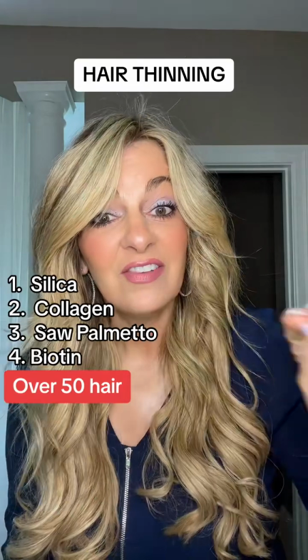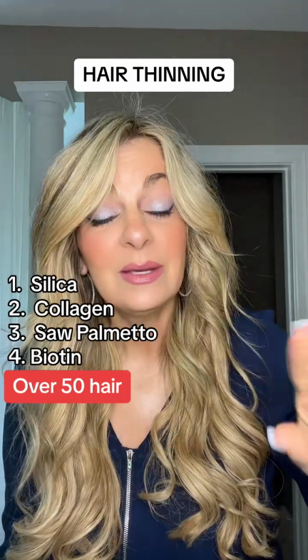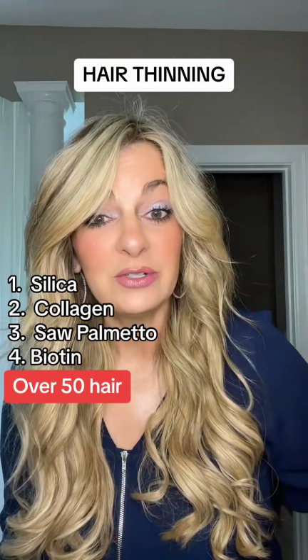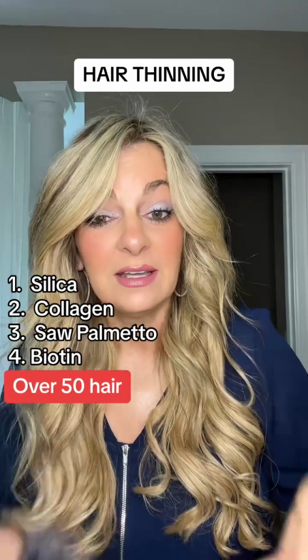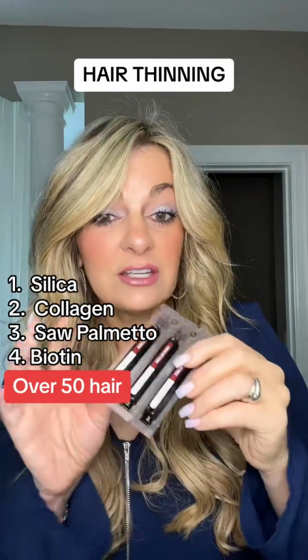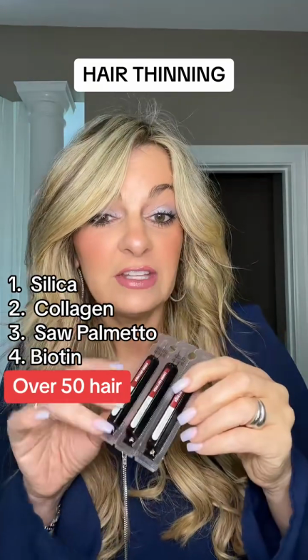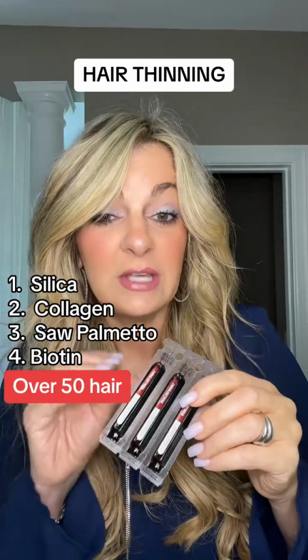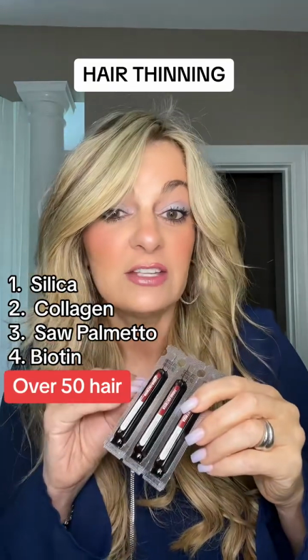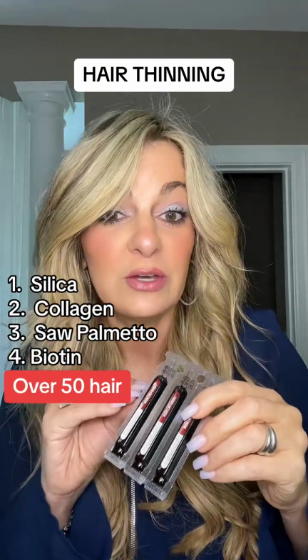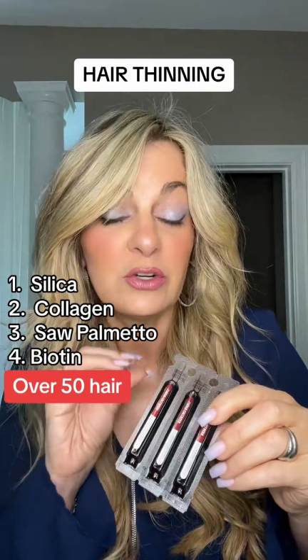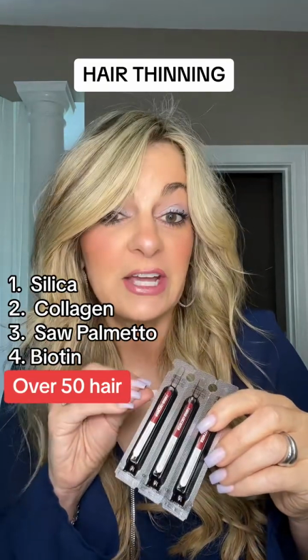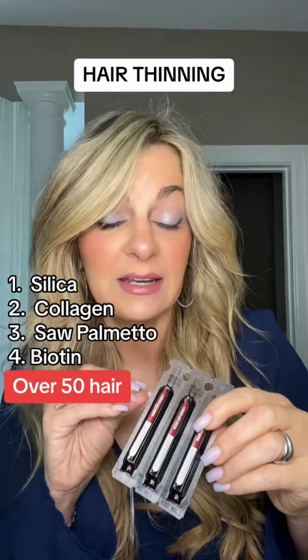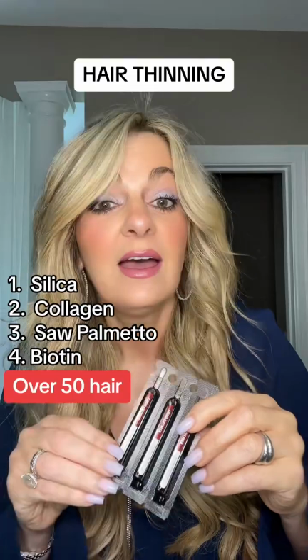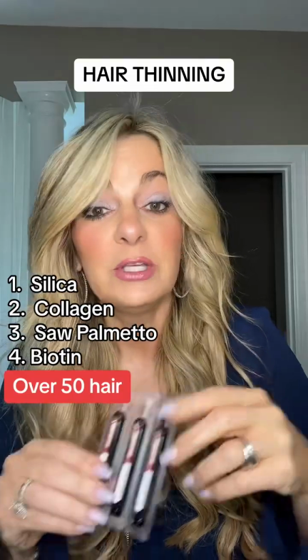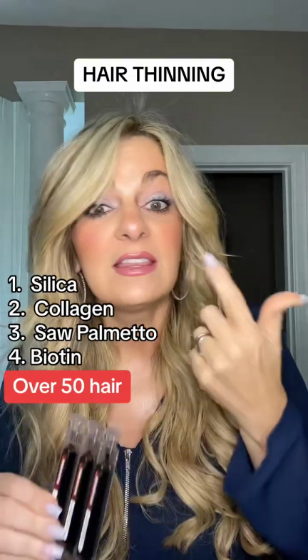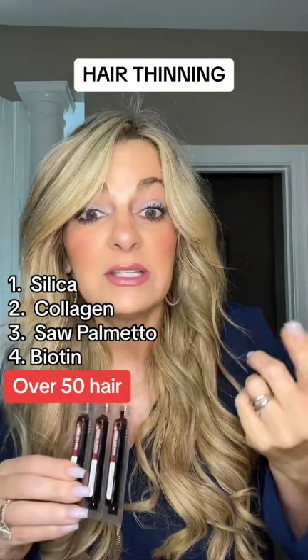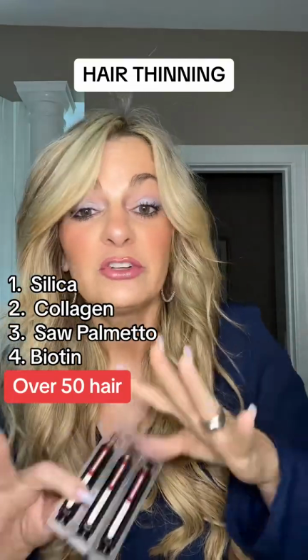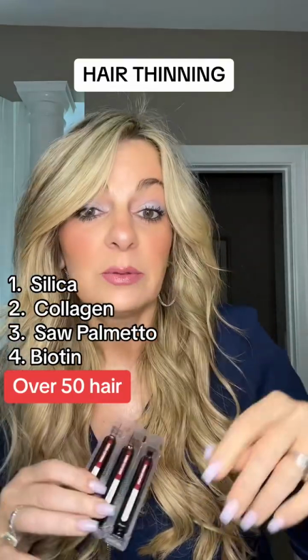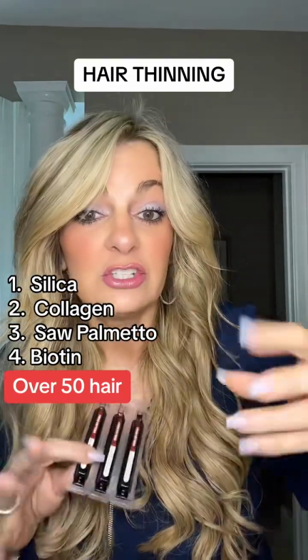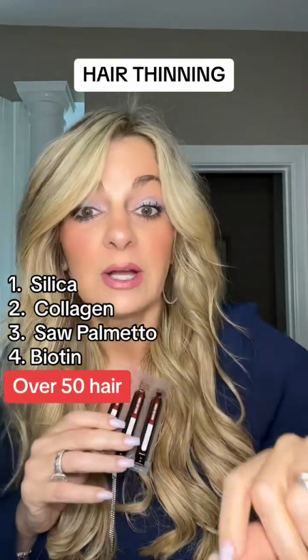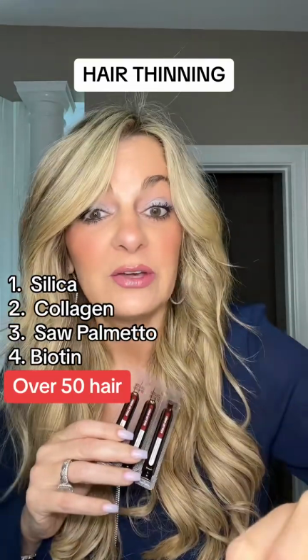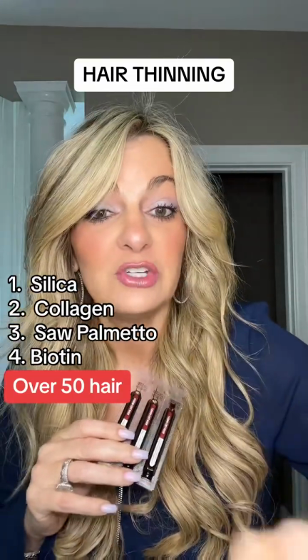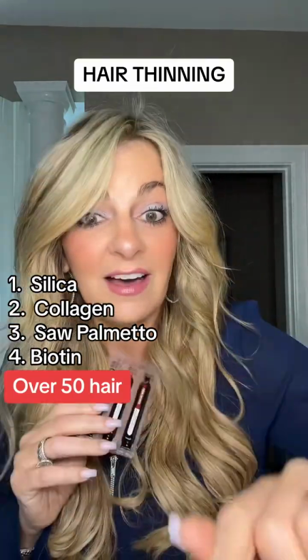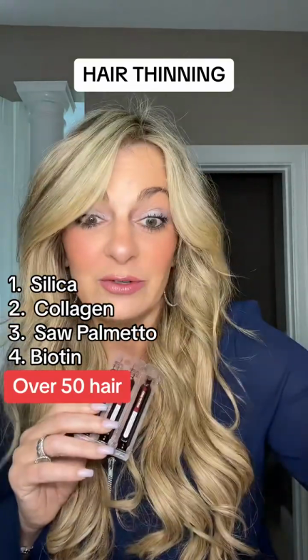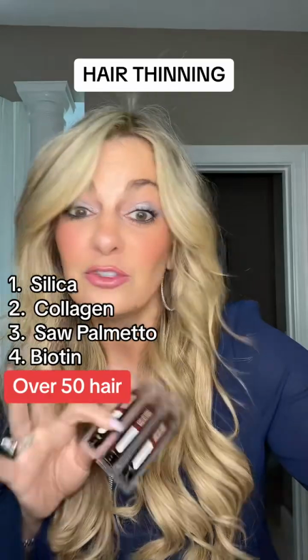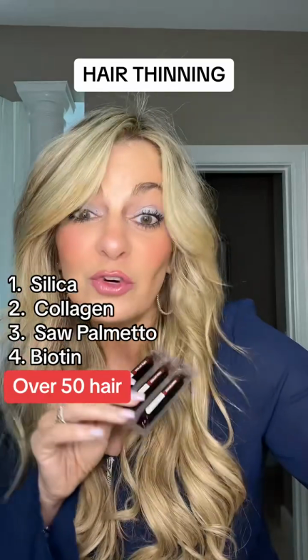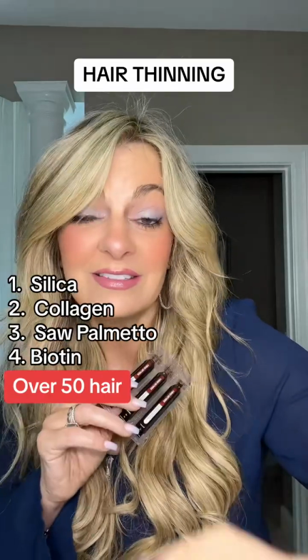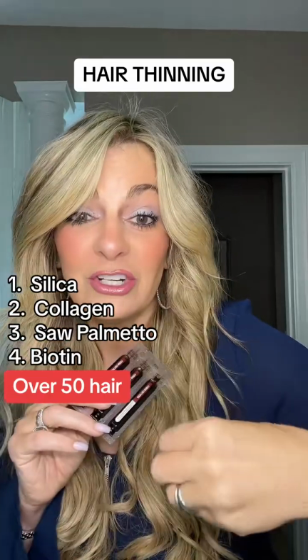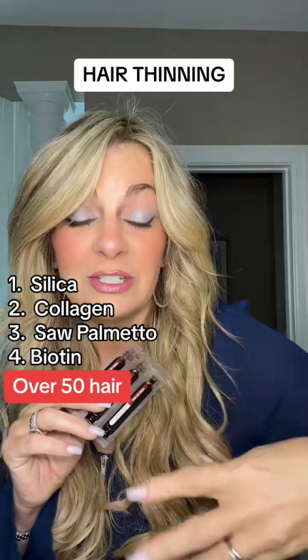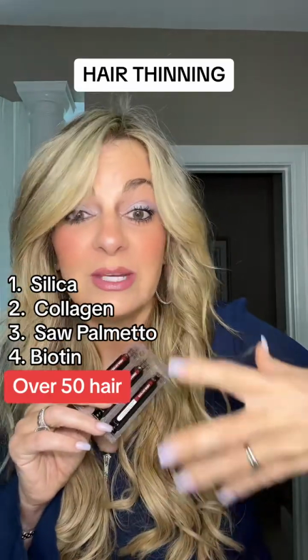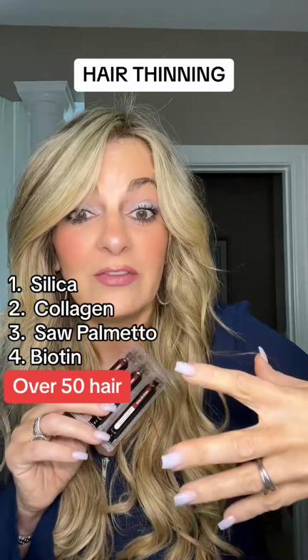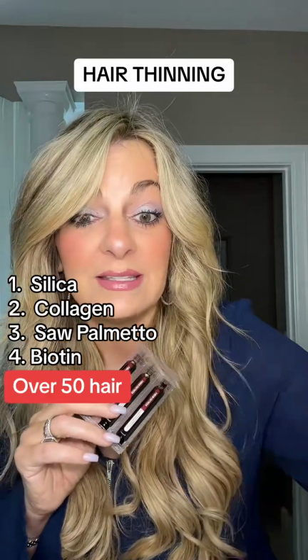And finally, biotin. The collagen I use actually has 2,000 mg of biotin in it, but you could take gummy supplements or any supplement that gets you a couple thousand mg of biotin. So those four things — silica, collagen, Saw Palmetto, and biotin — are what you're going to do to start stimulating hair growth from the inside.